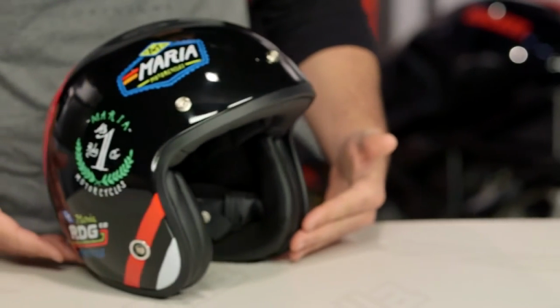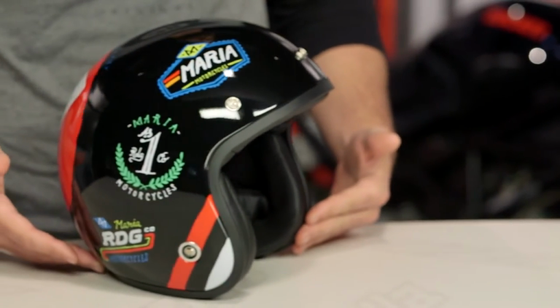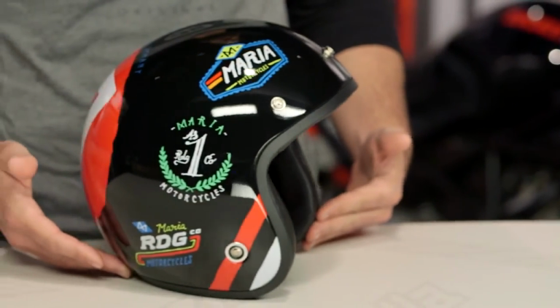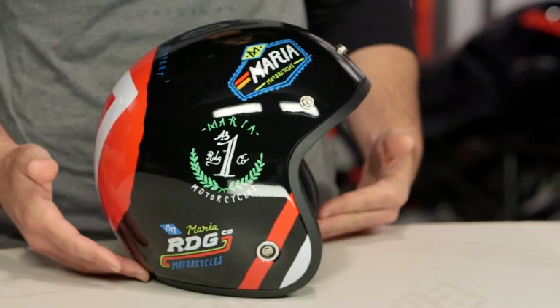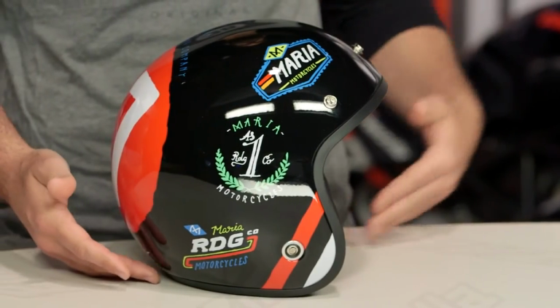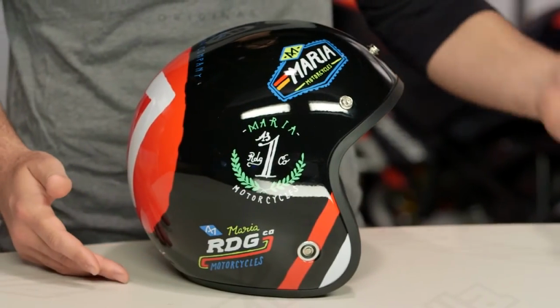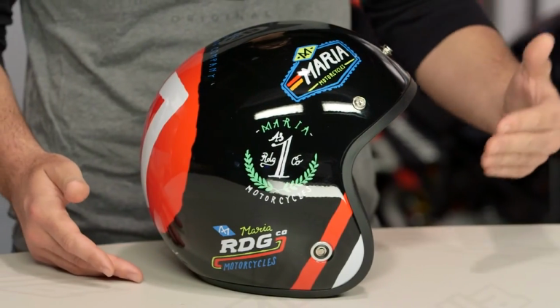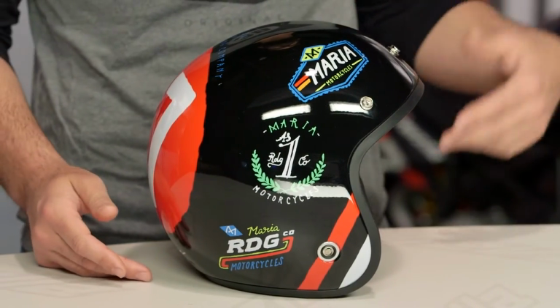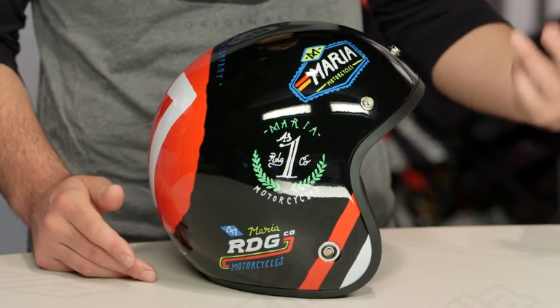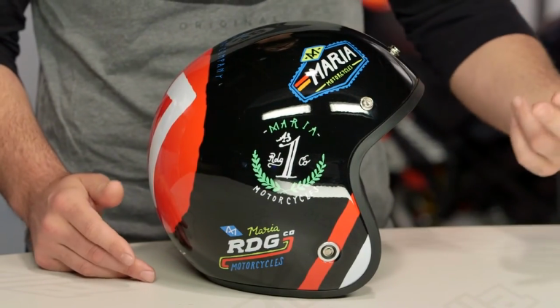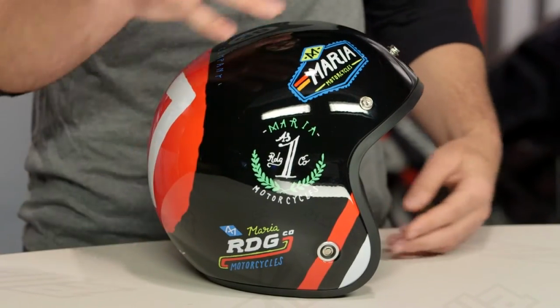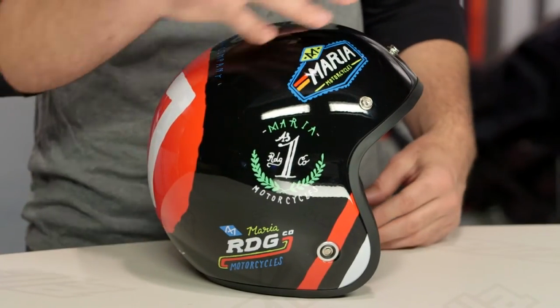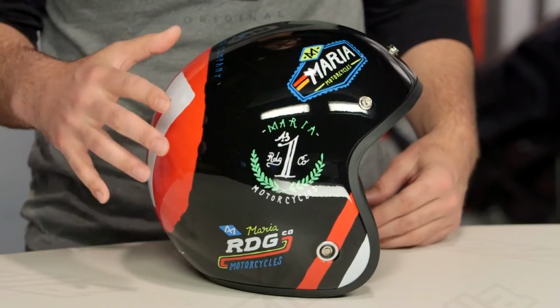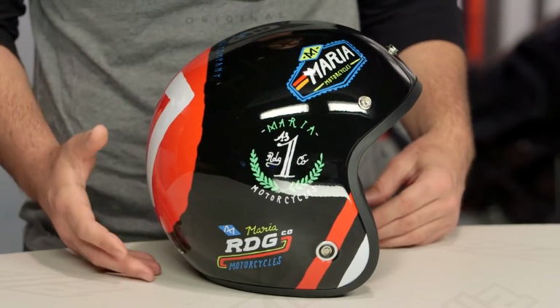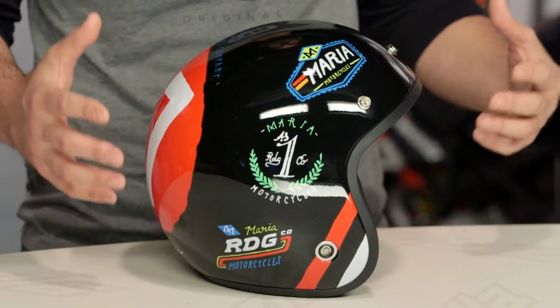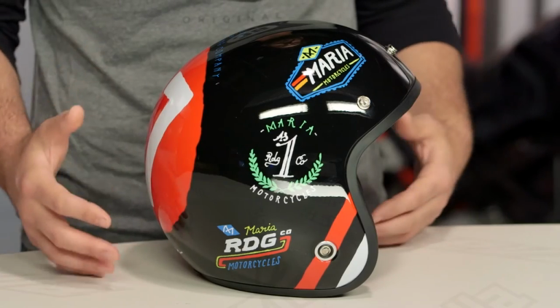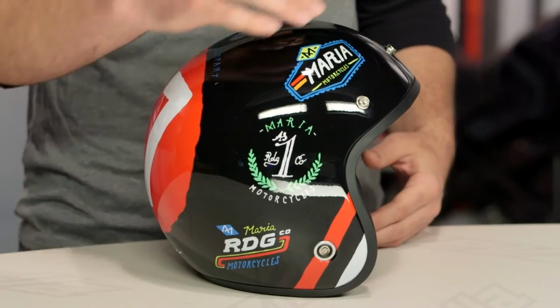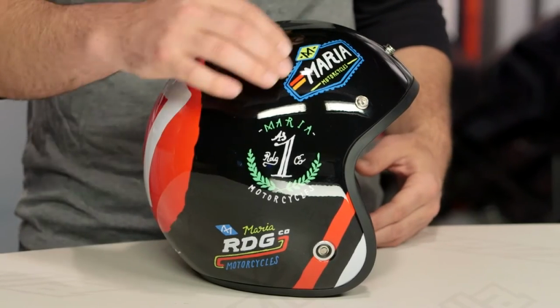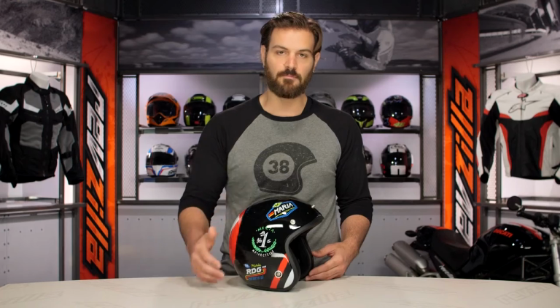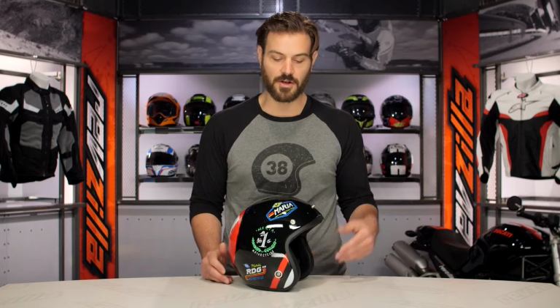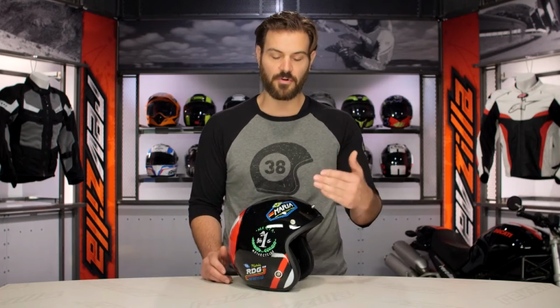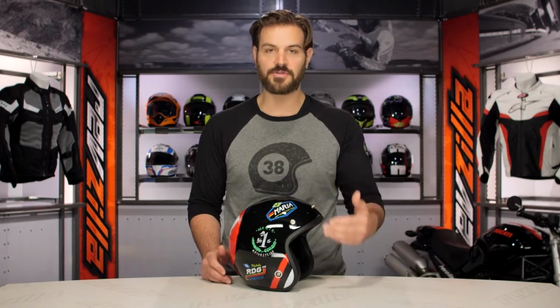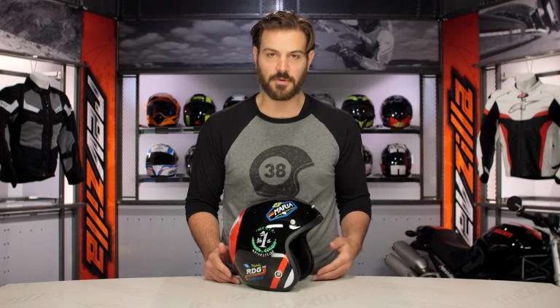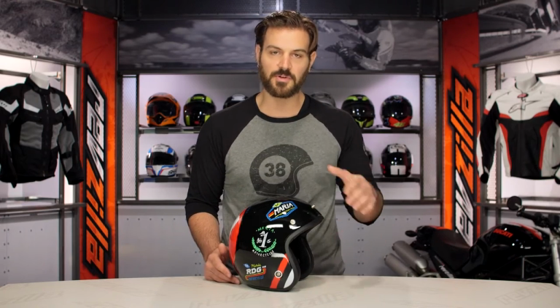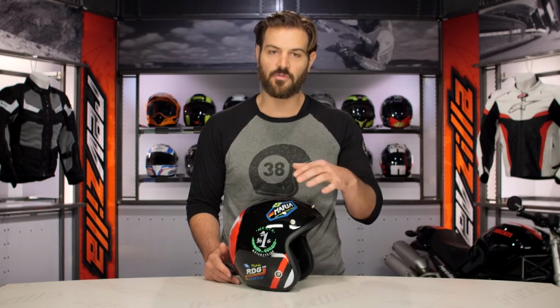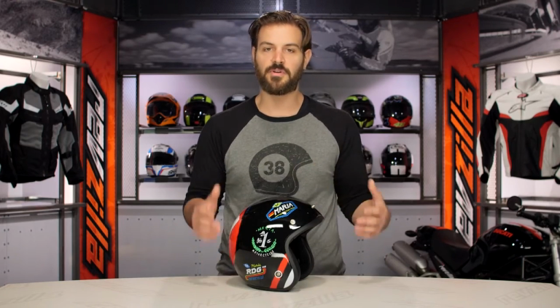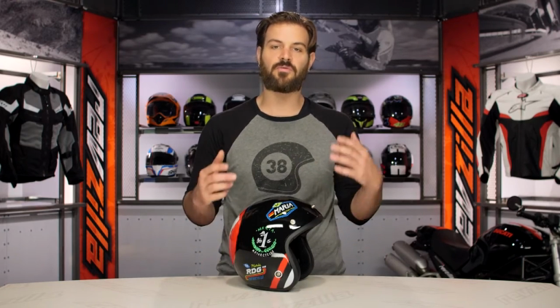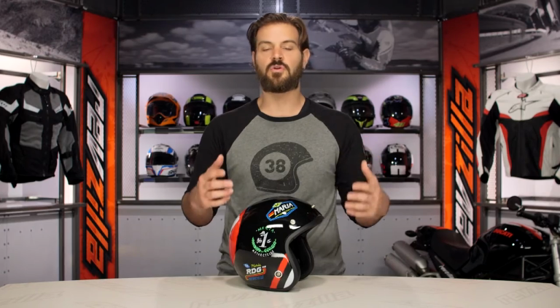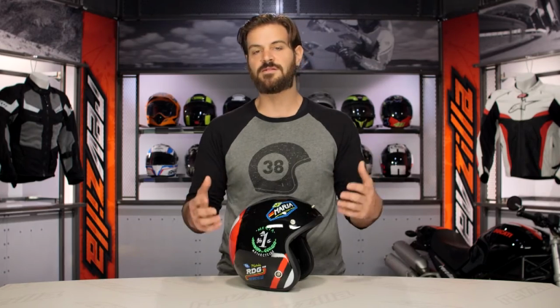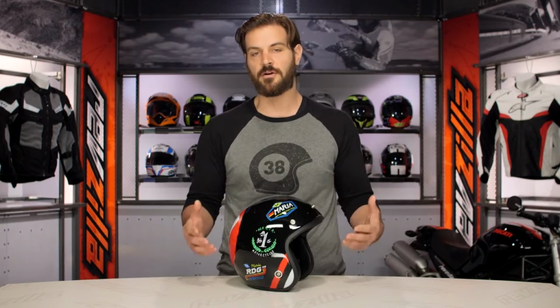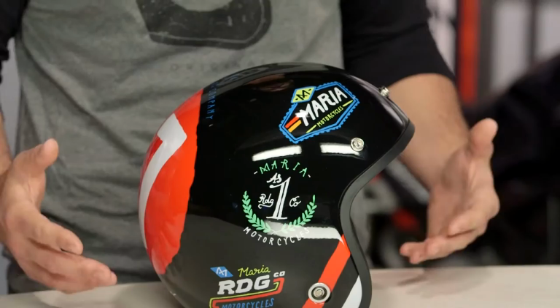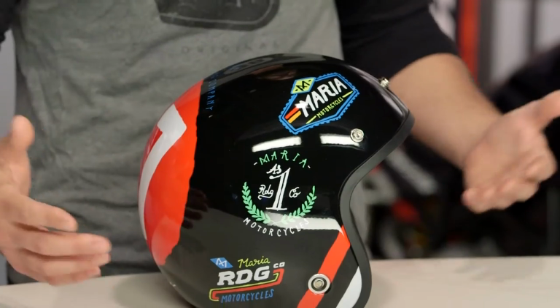It has a really retro-inspired feel, and the Bad Loser graphic is available in one color. You're going to have the gloss black for the real base, and then you're going to see the Maria Motorcycle Company logos all over it to really give it that retro race-inspired feel.